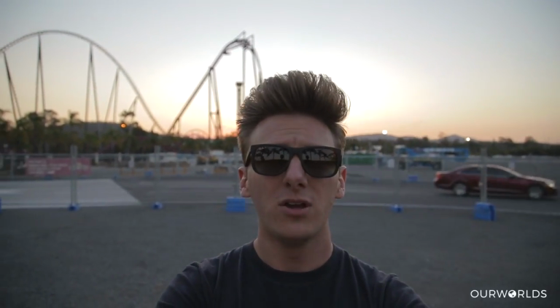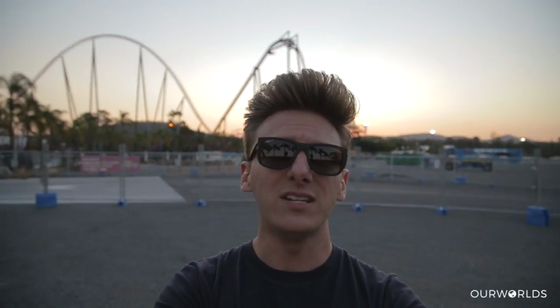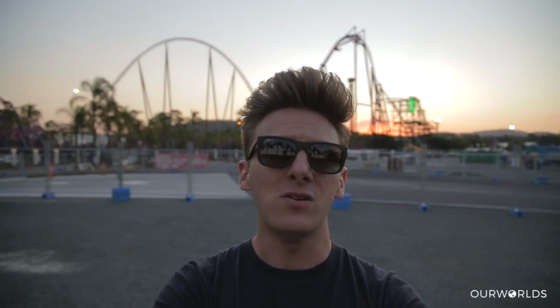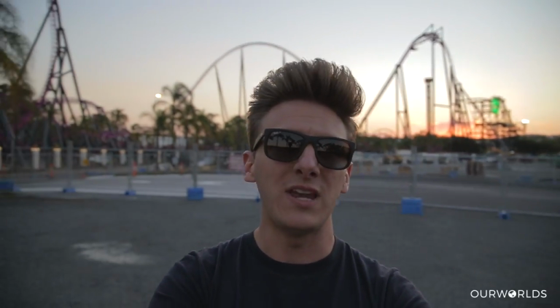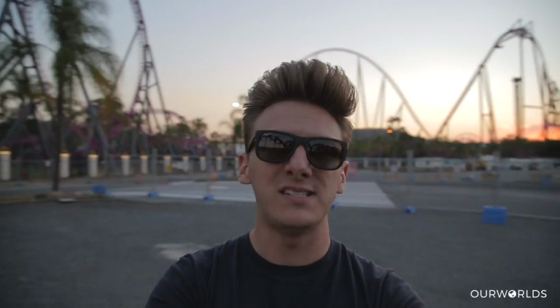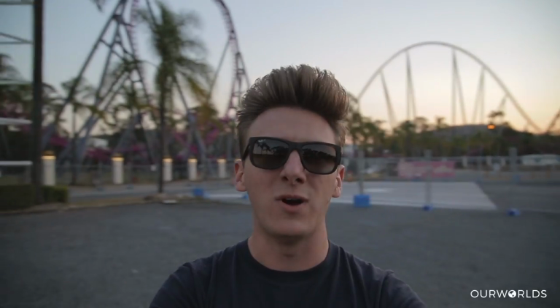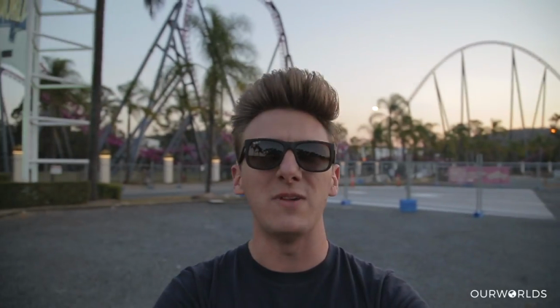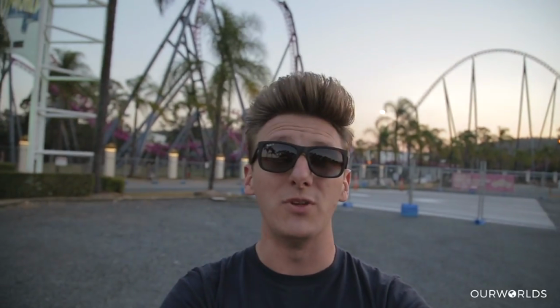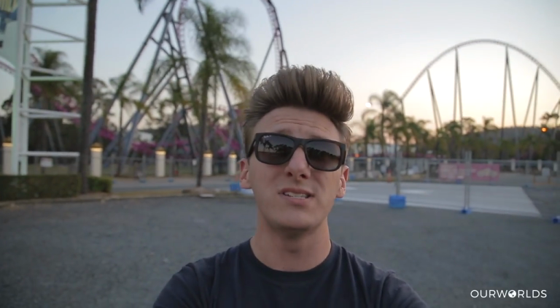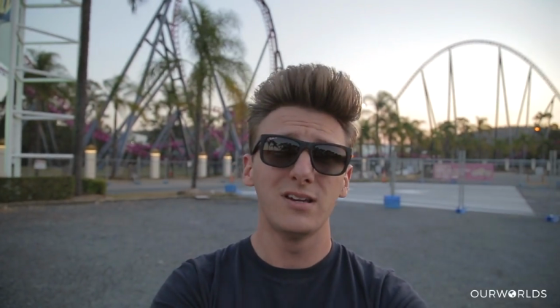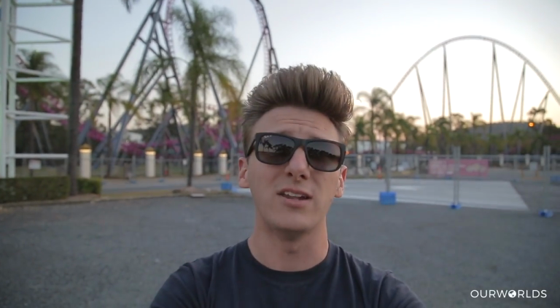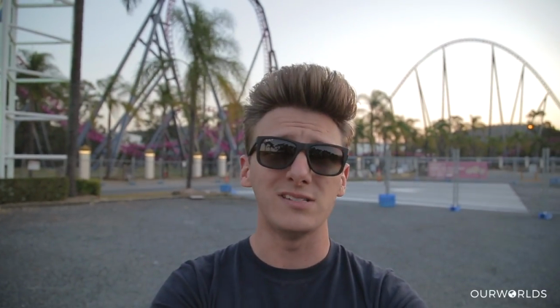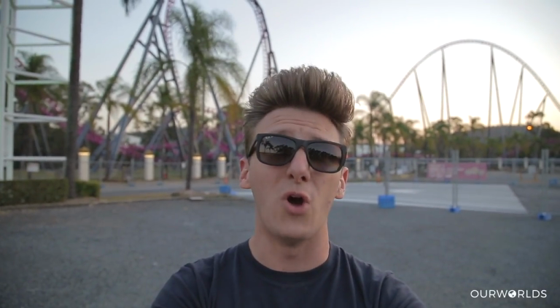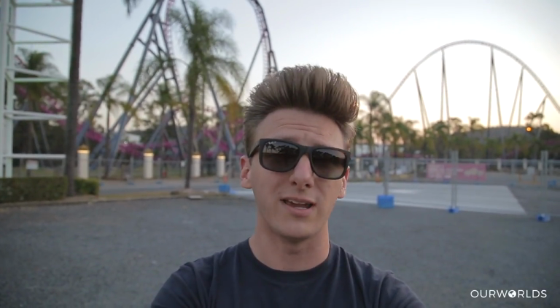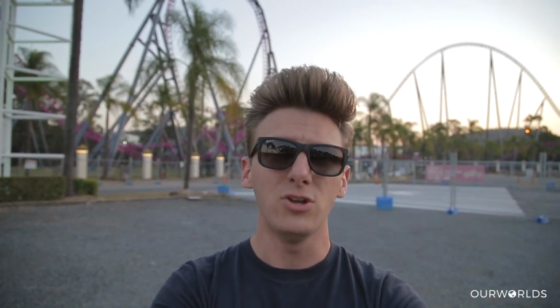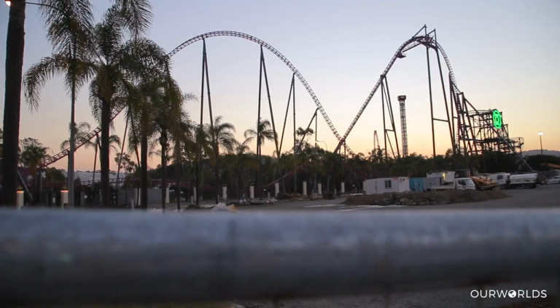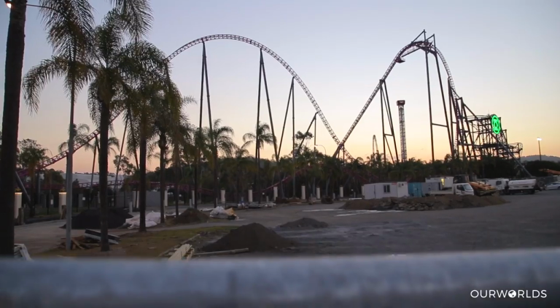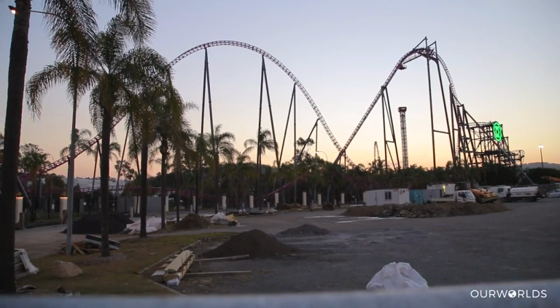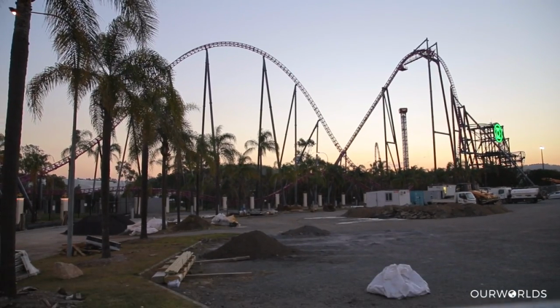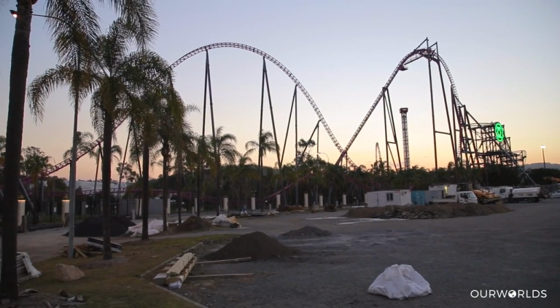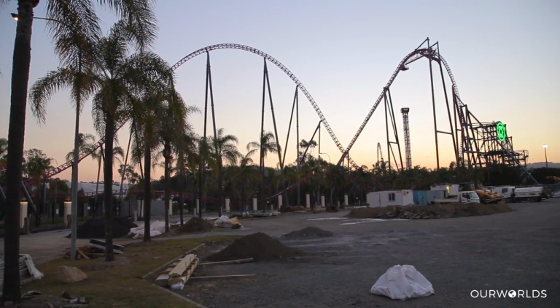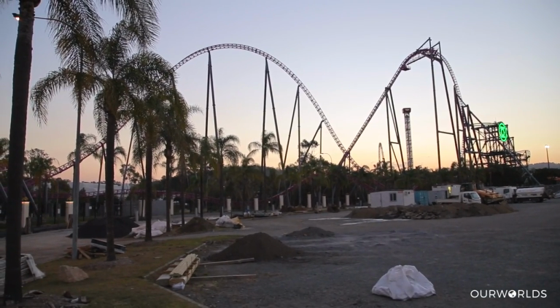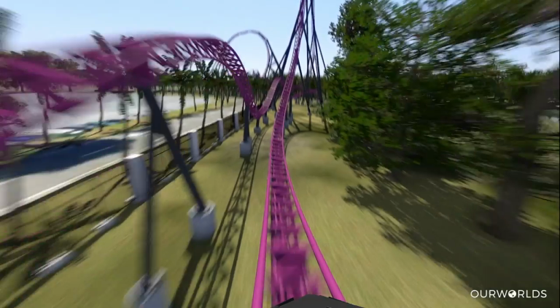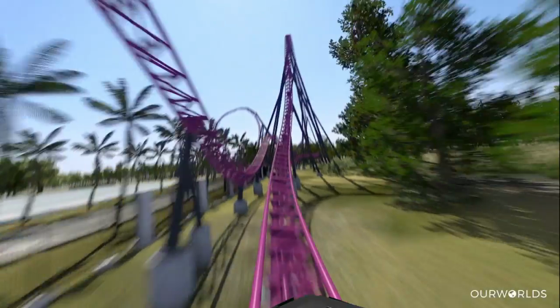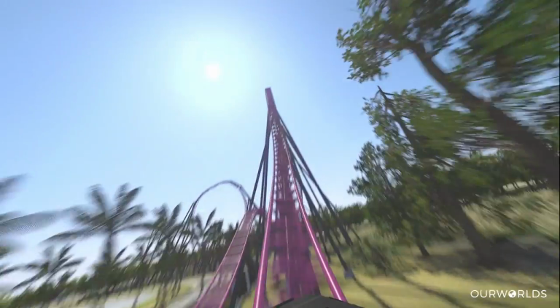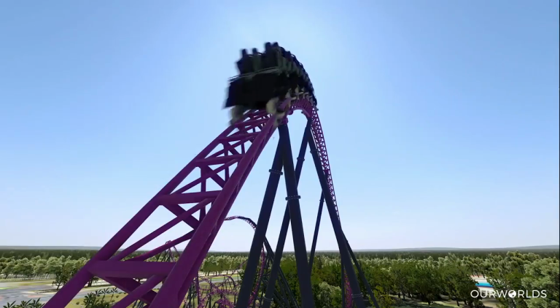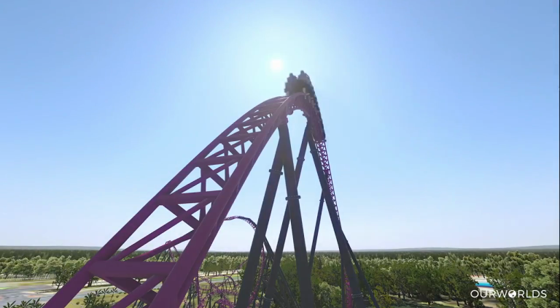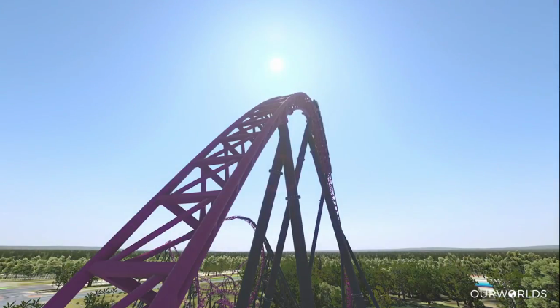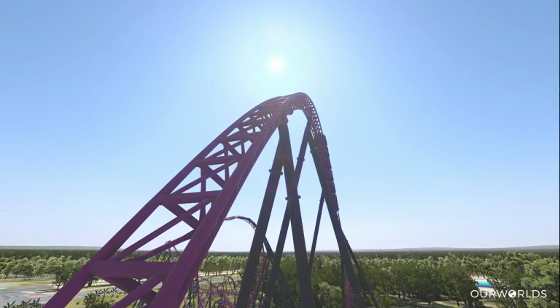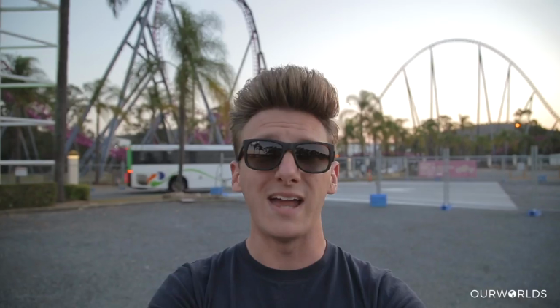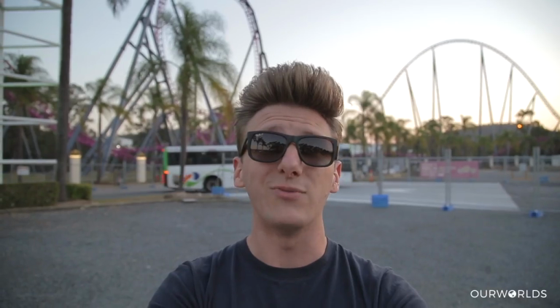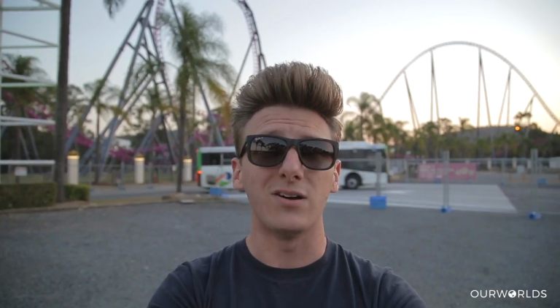So basically, once we hit that 61 and a half meter drop that twists 90 degrees vertically, you go into what they call an airtime hill or a camelback hill. You're going to hit that at quite a lot of speed, go up the top, and get a lot of airtime.